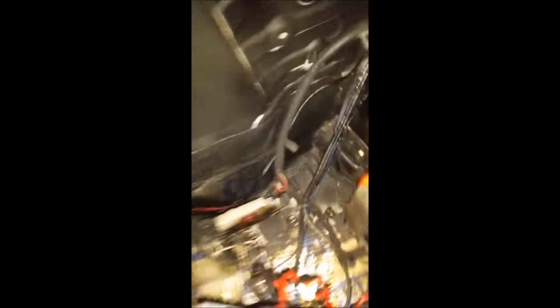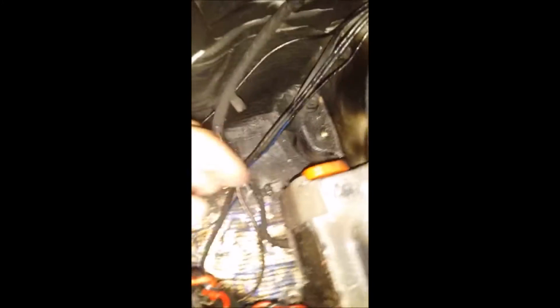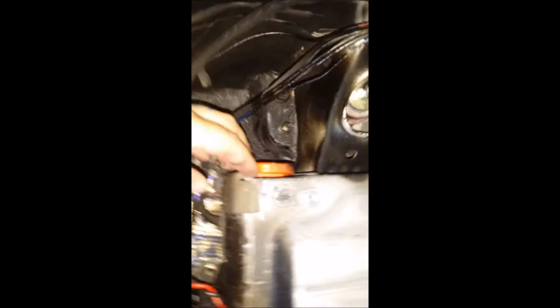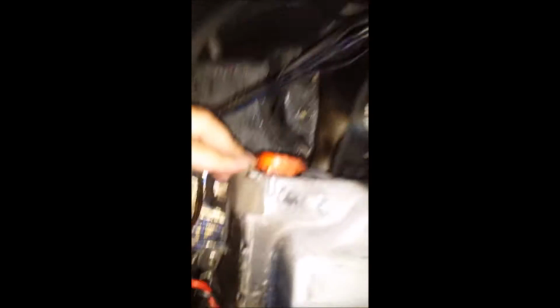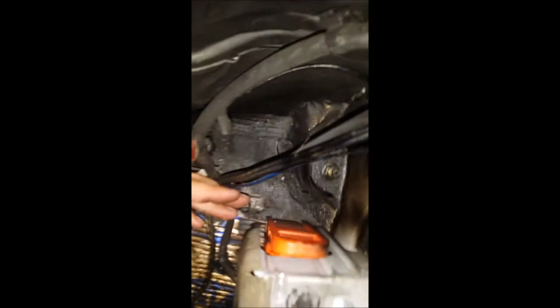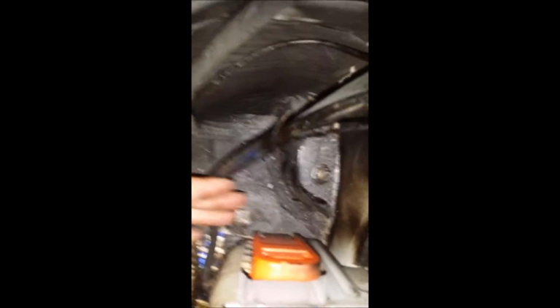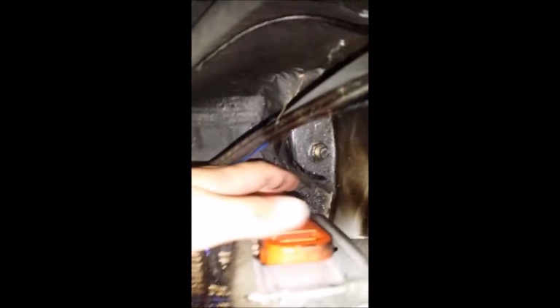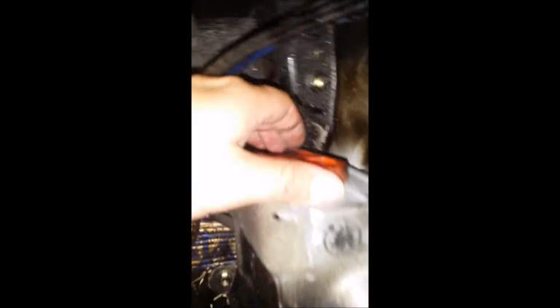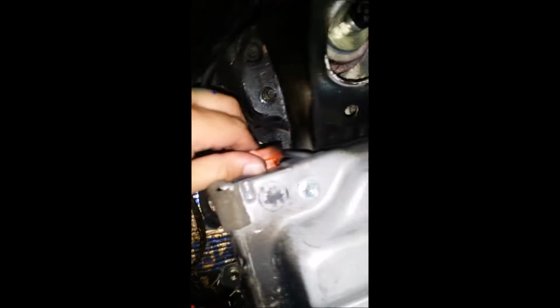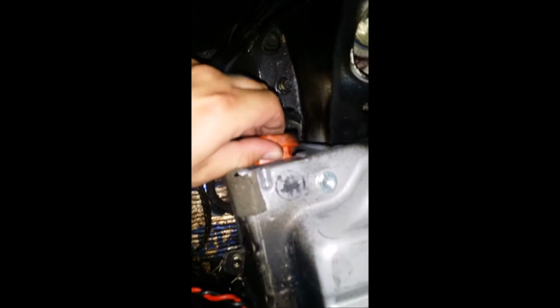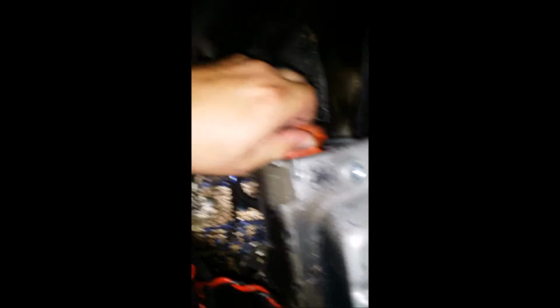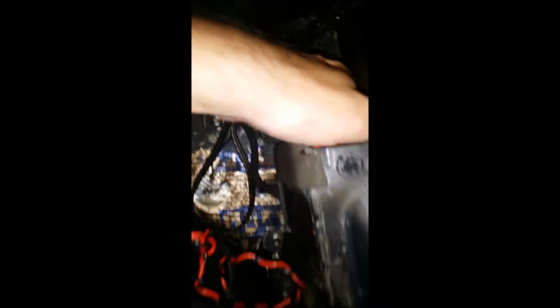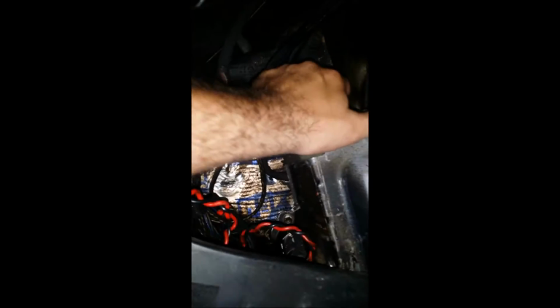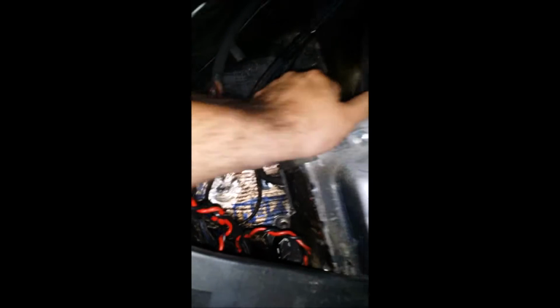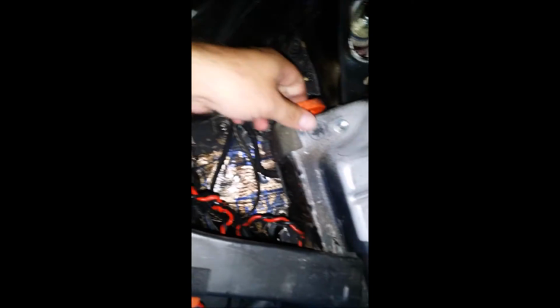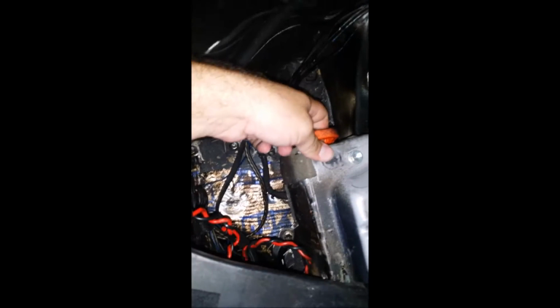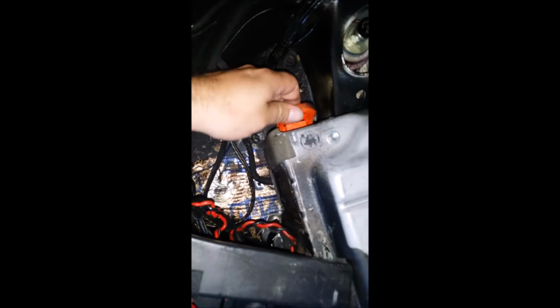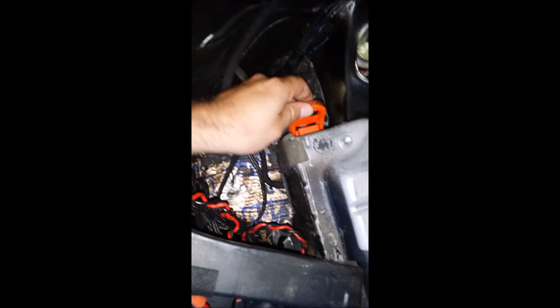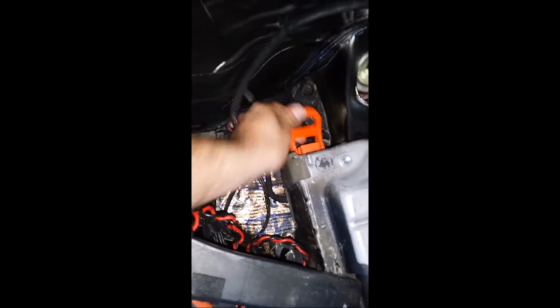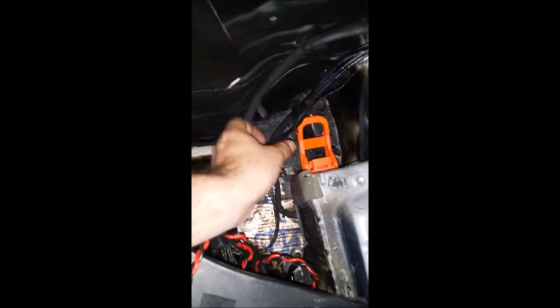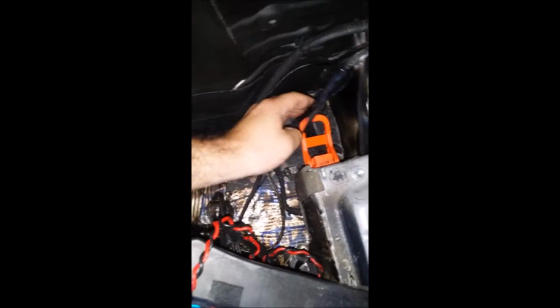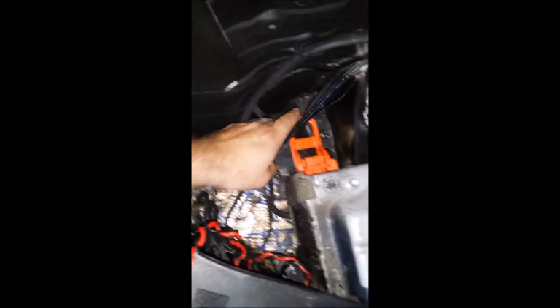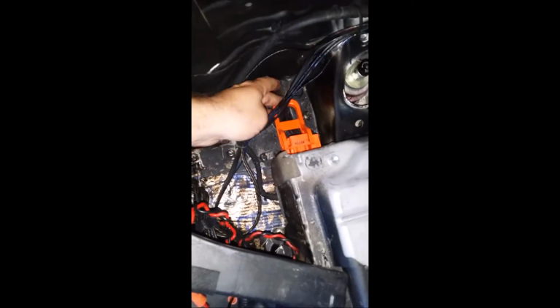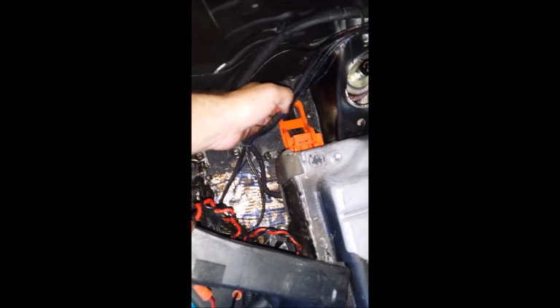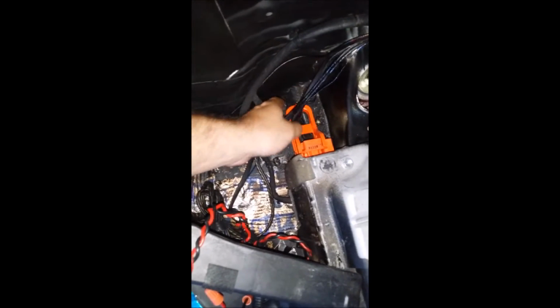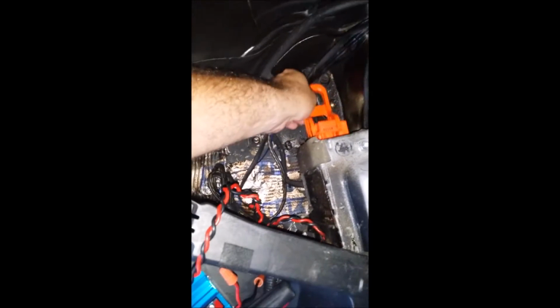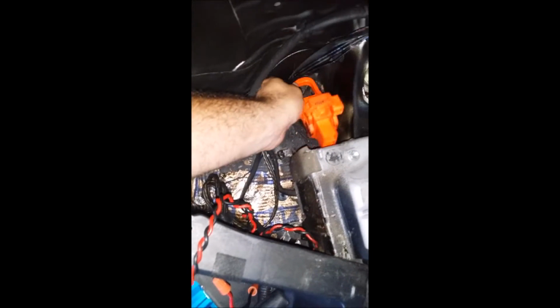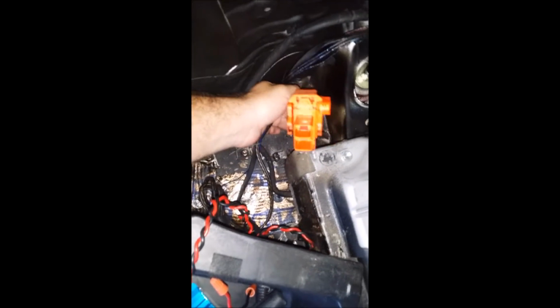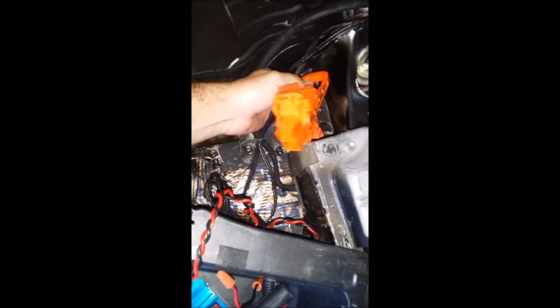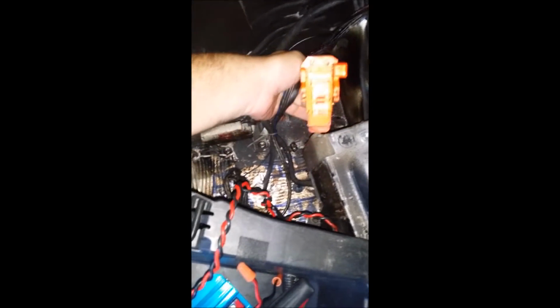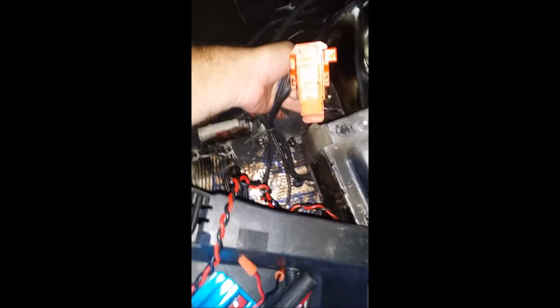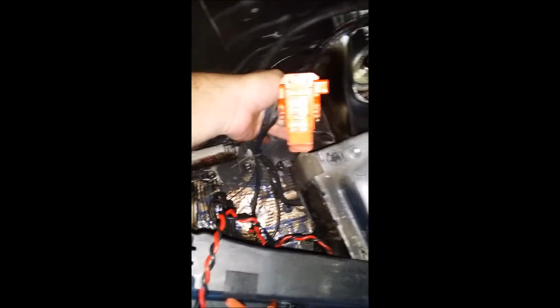Here is the battery removal. It says to pull out — I pulled up by mistake. That's down 90 degrees, and we're pulling out. Looks neat.